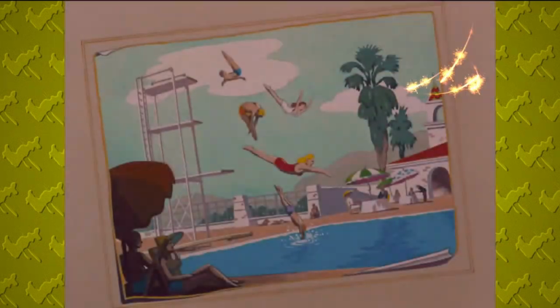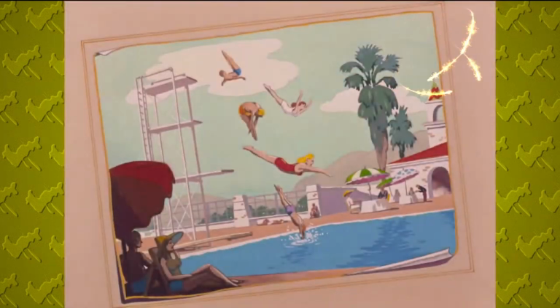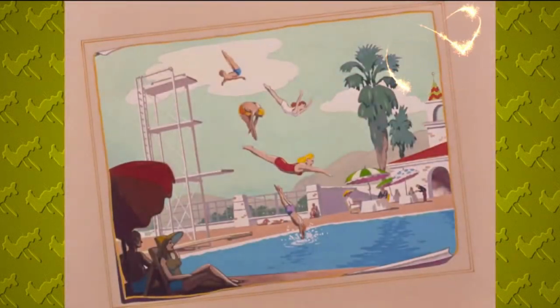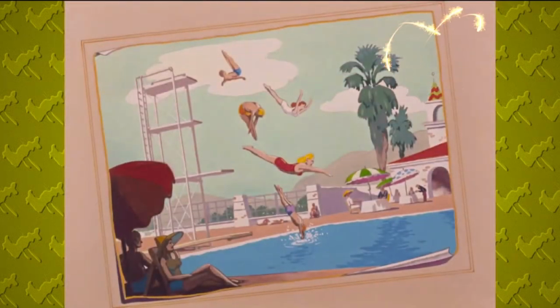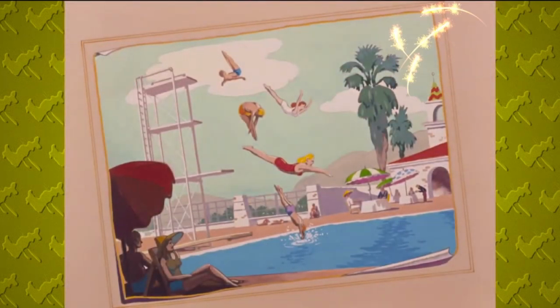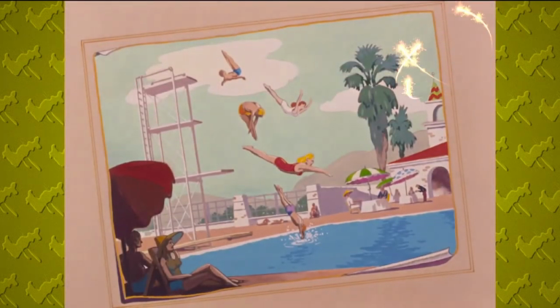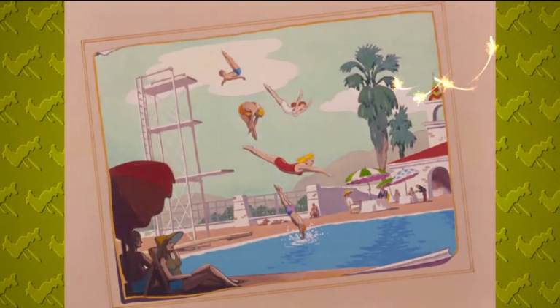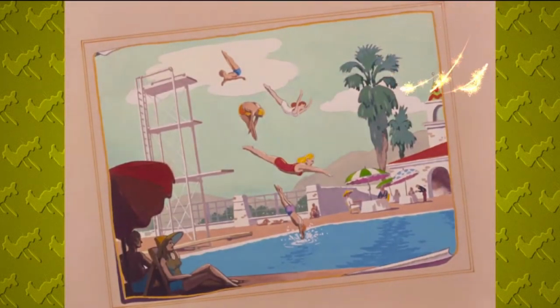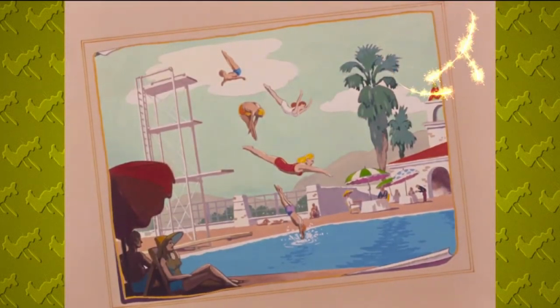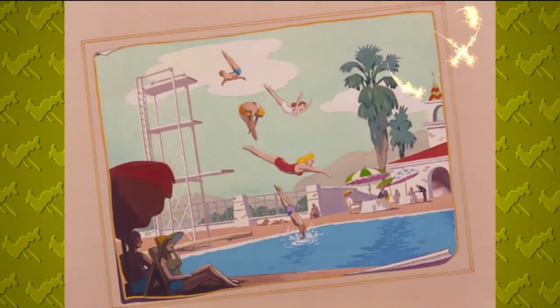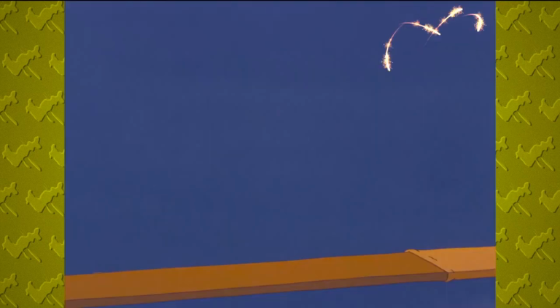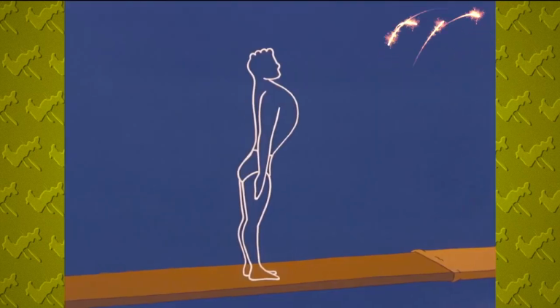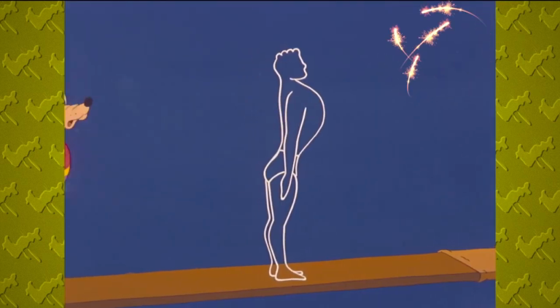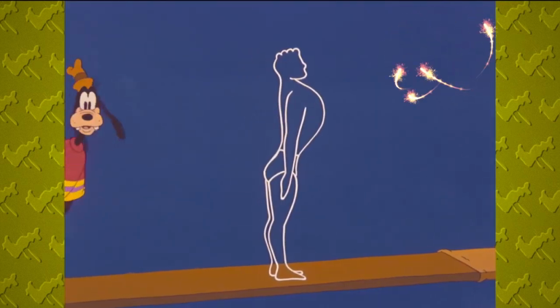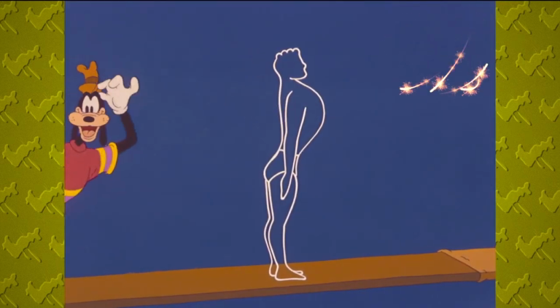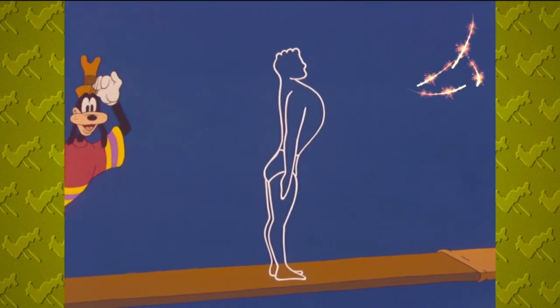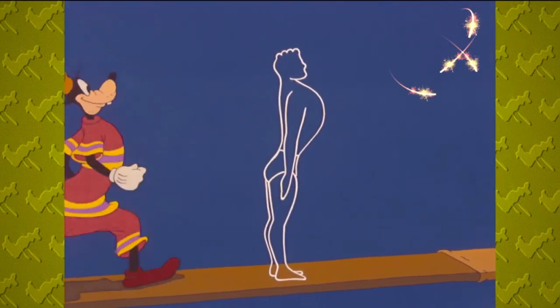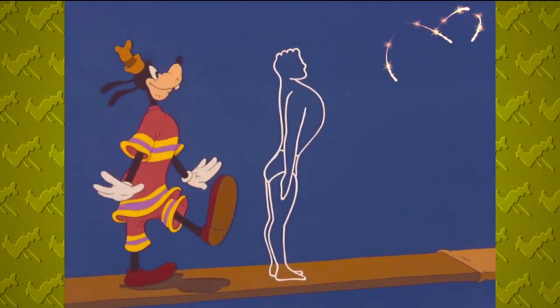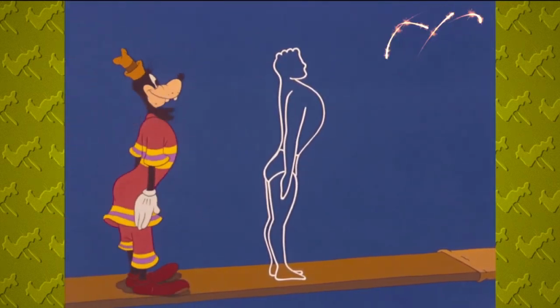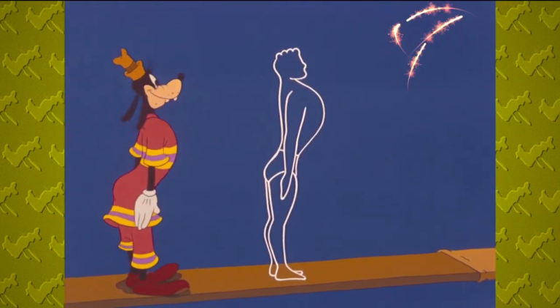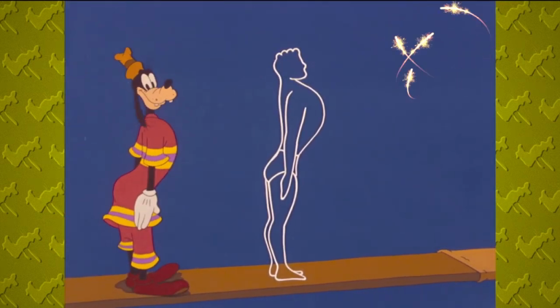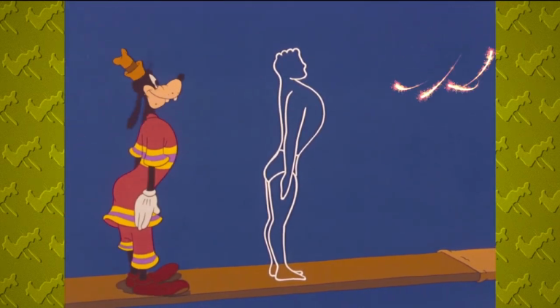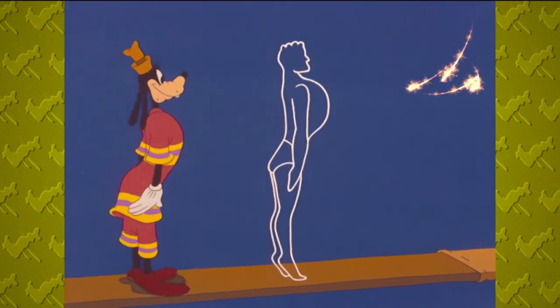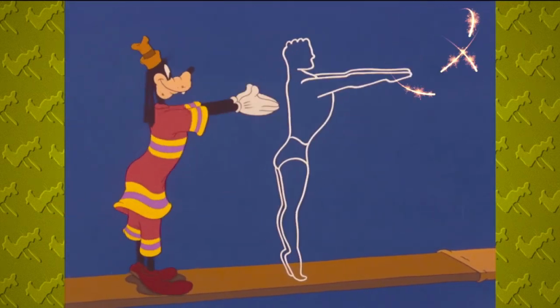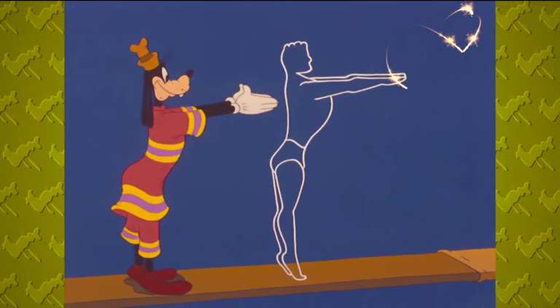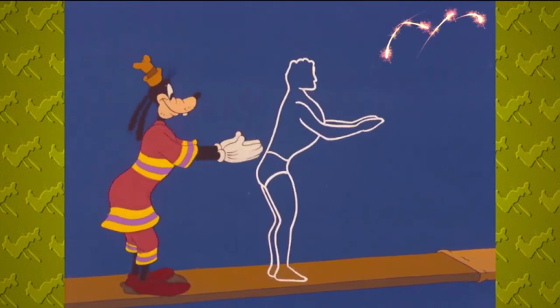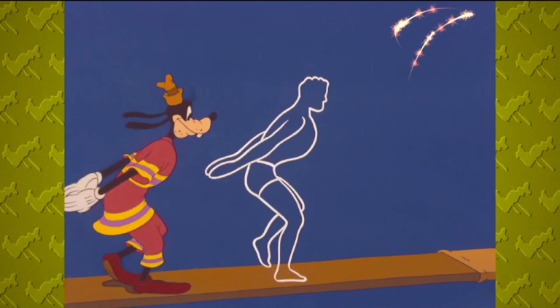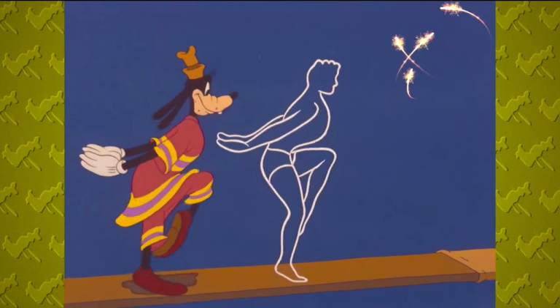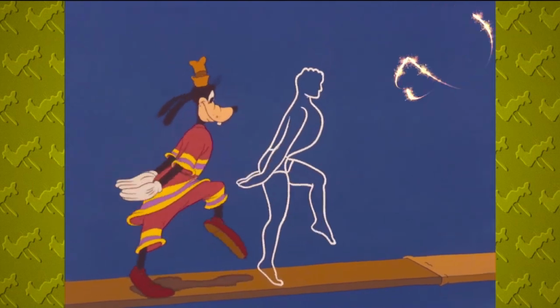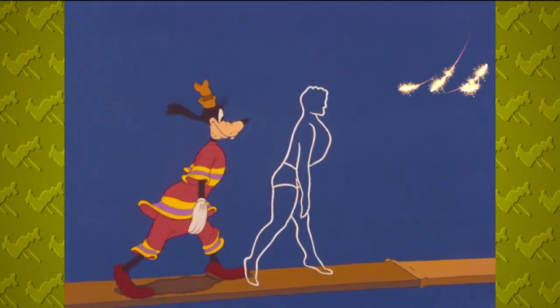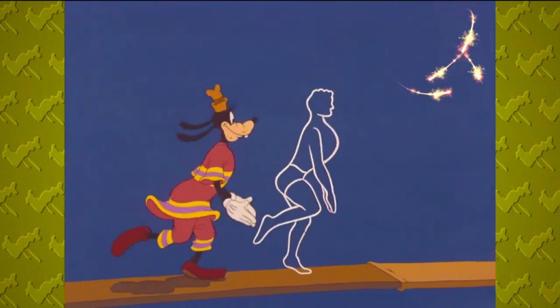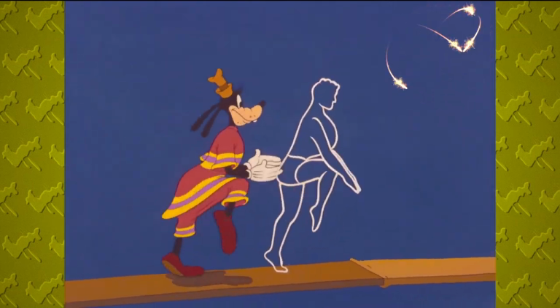Diving is an exact science and should never be attempted without expert instruction. Therefore, with the aid of the chart, we first learn the correct form and mechanics of diving. Only the analytical eye of the slow motion camera can capture the grace and beauty of diving.